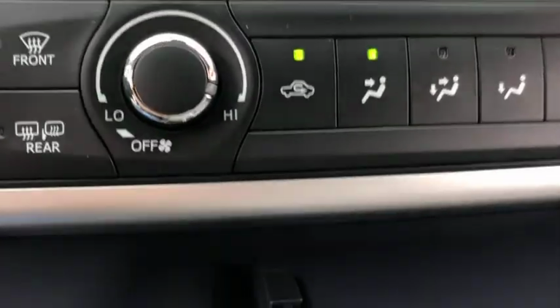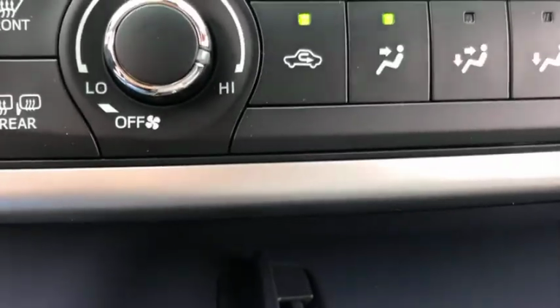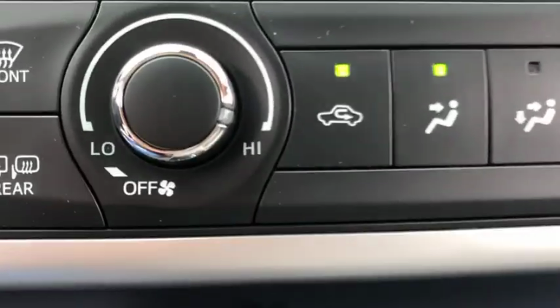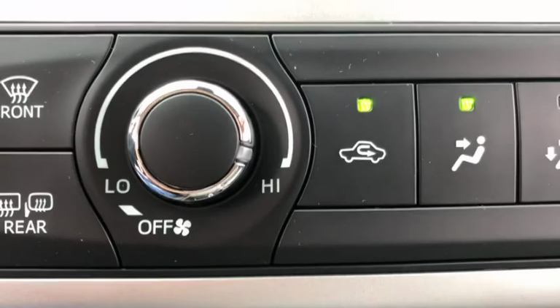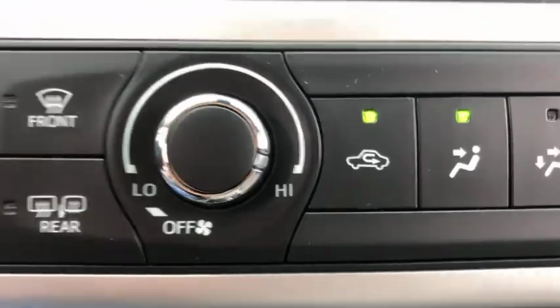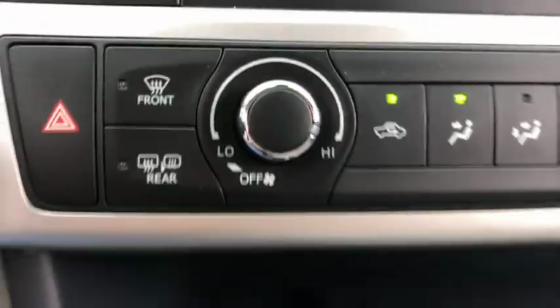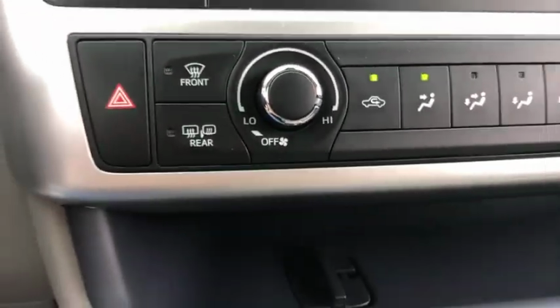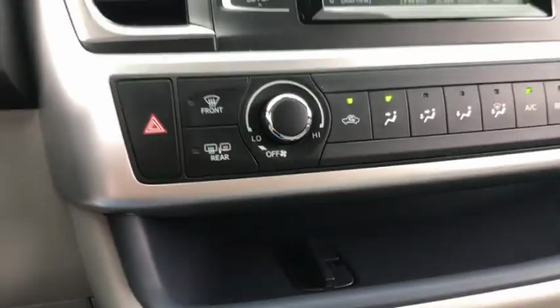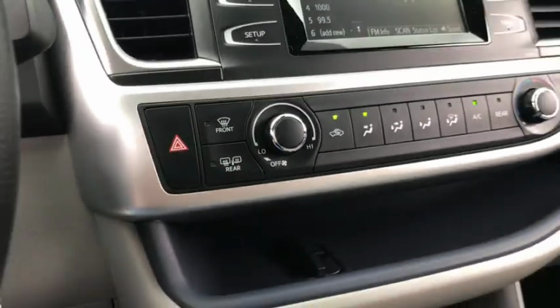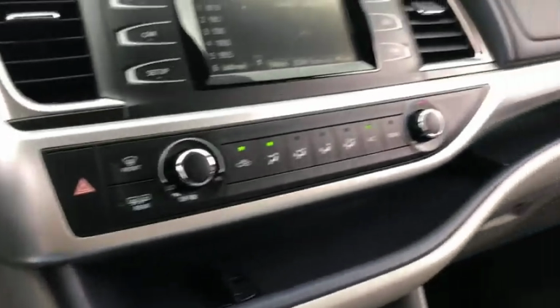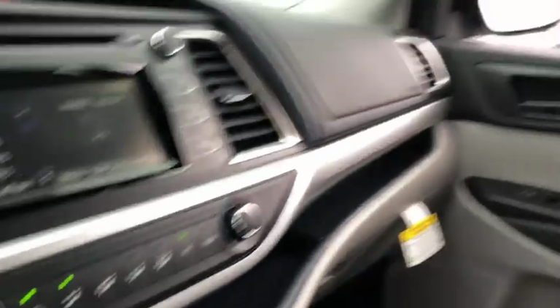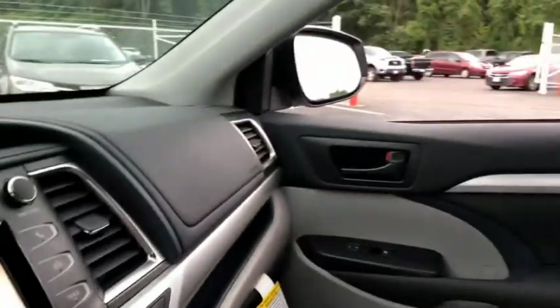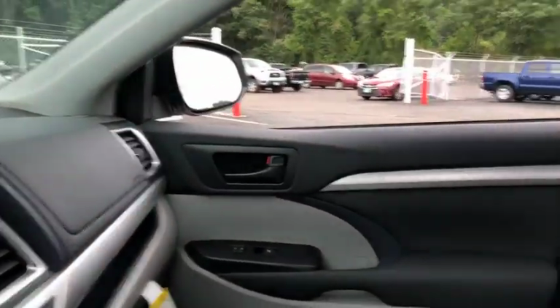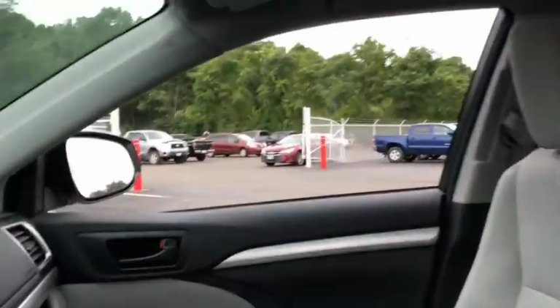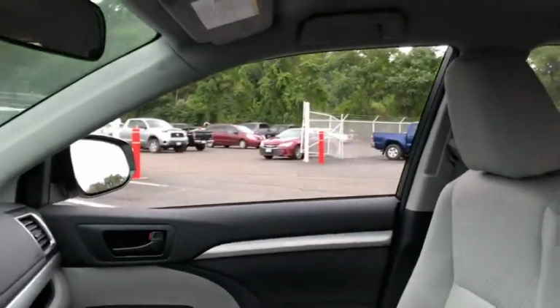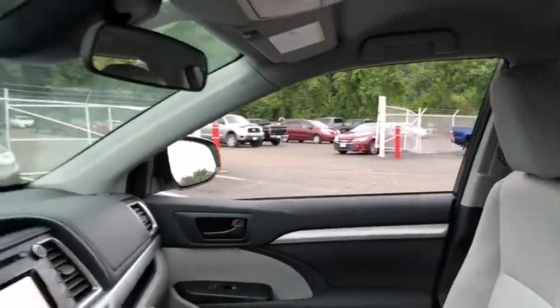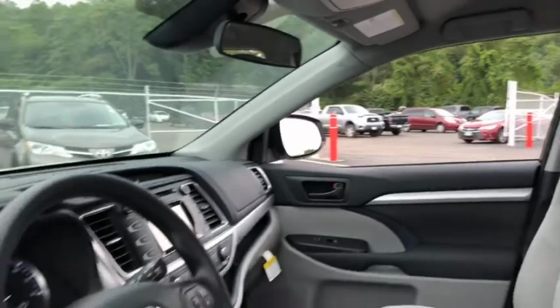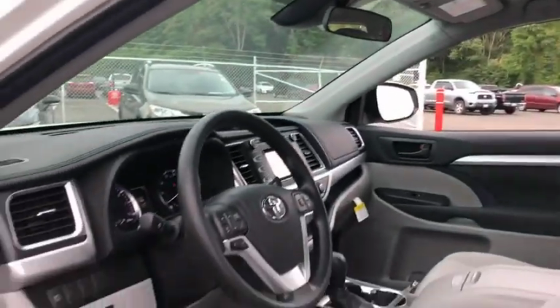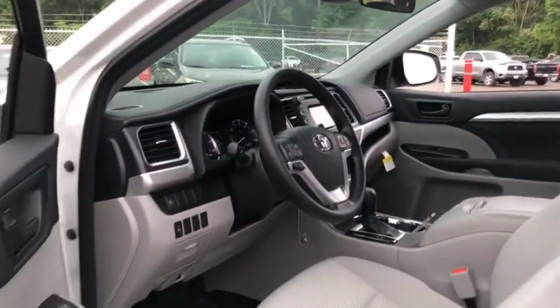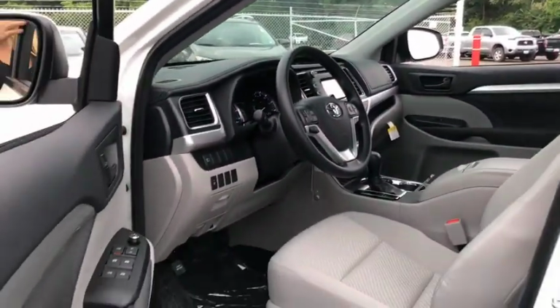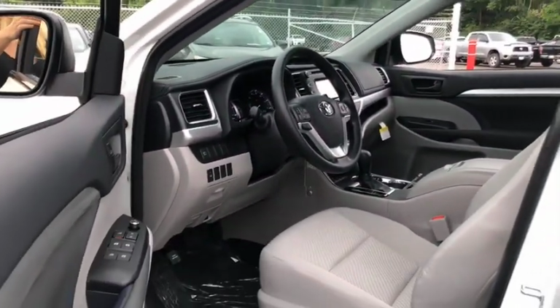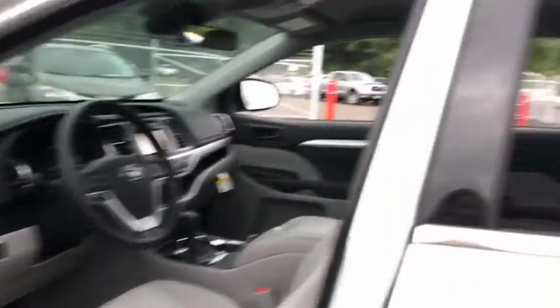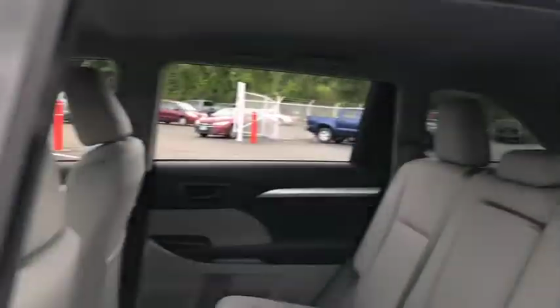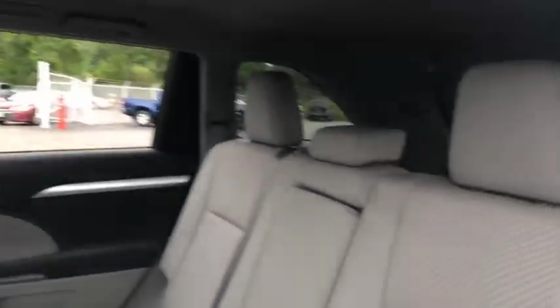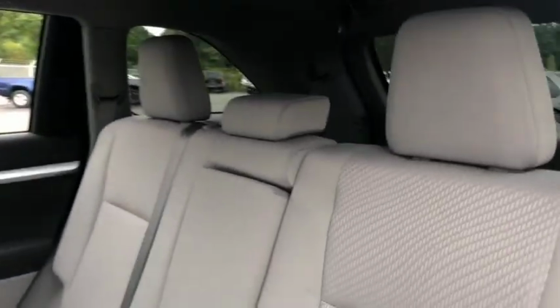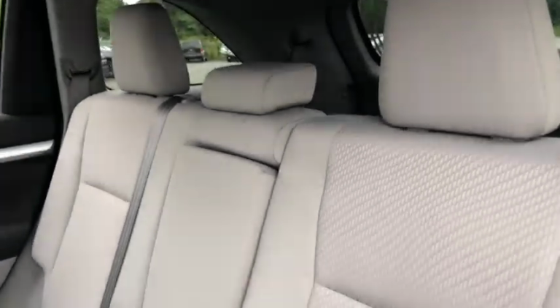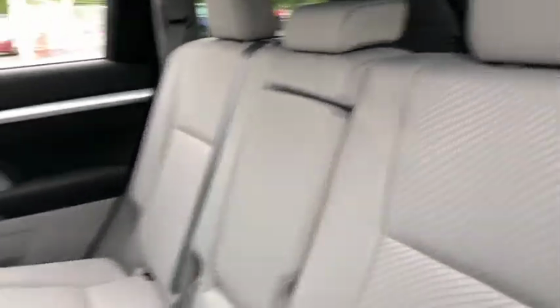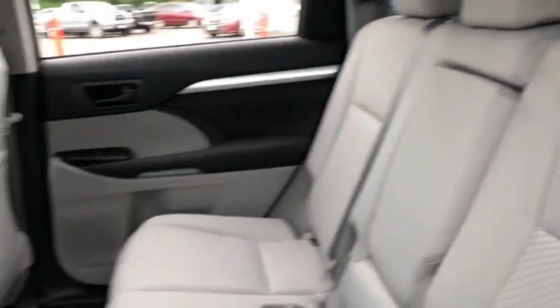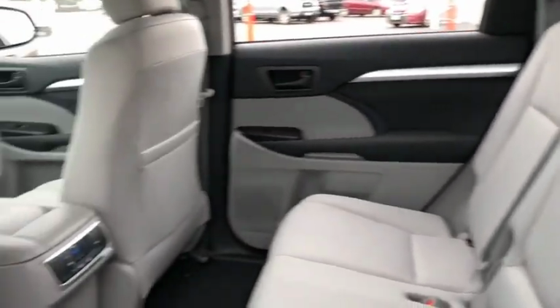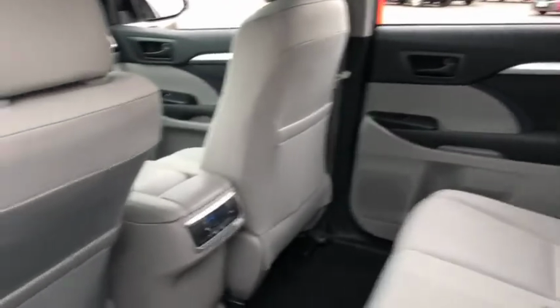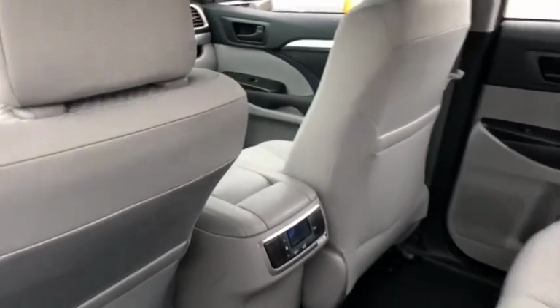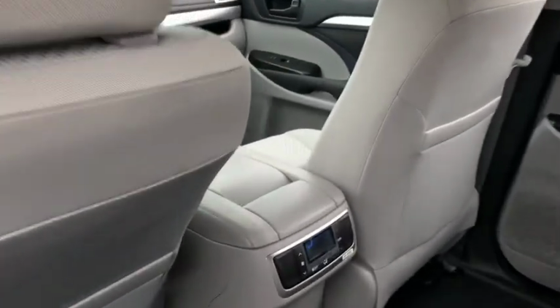Power windows, CD player, trip computer, rear window defroster, panic alarm, remote keyless entry, brake assist, tachometer, overhead console, driver vanity mirror, tilt steering wheel, and front bucket seats.